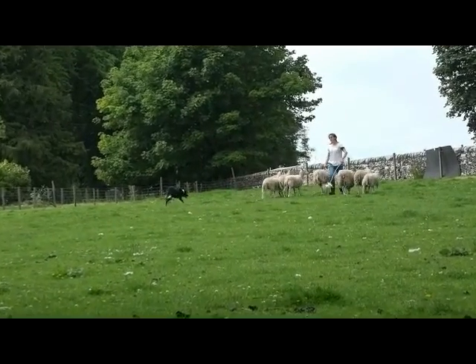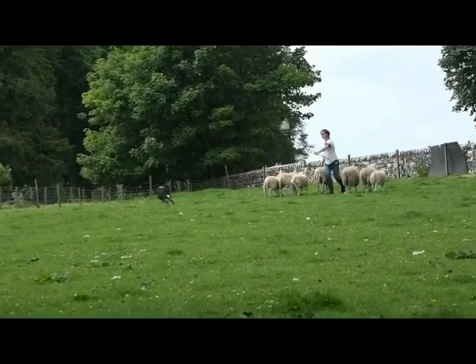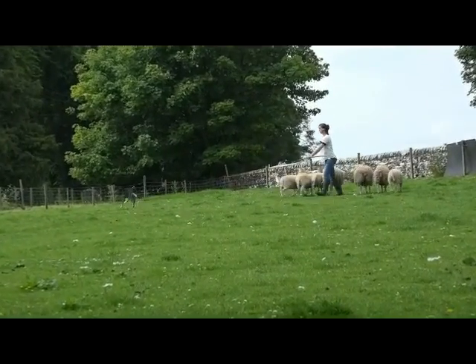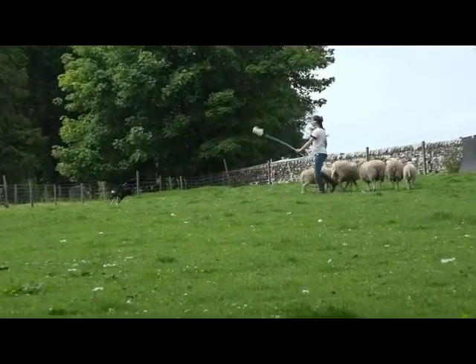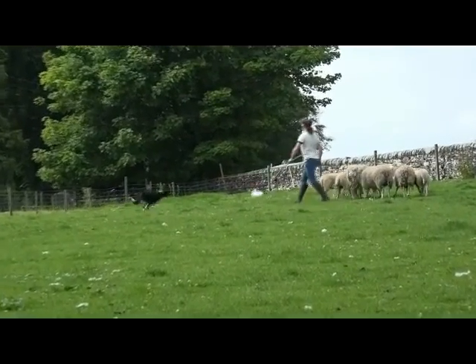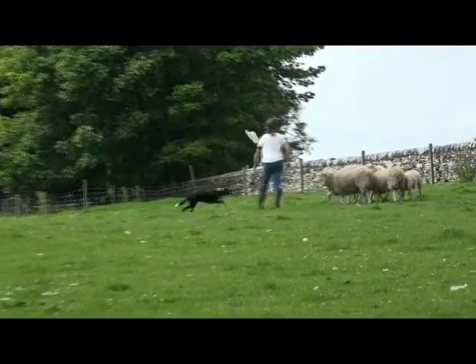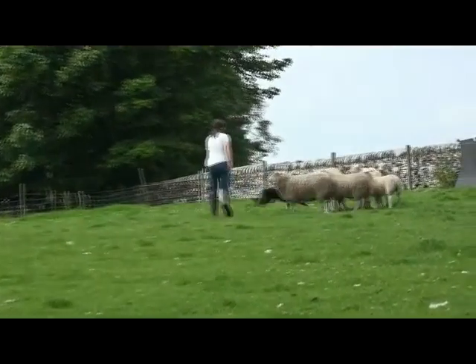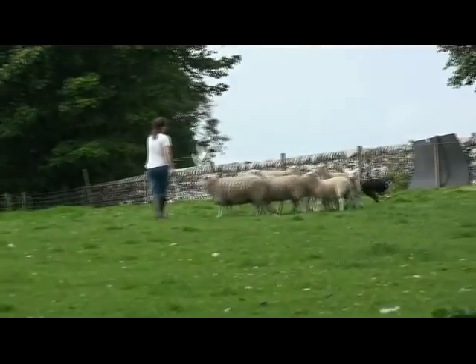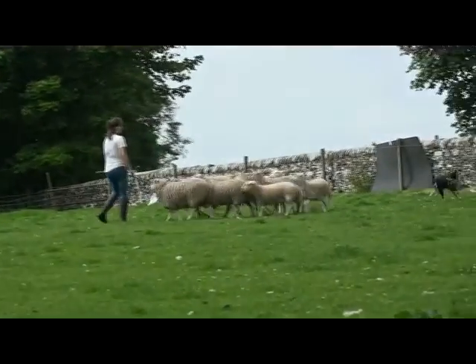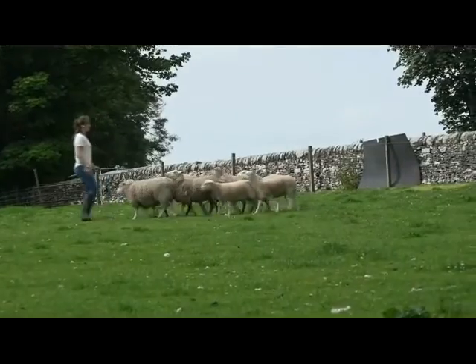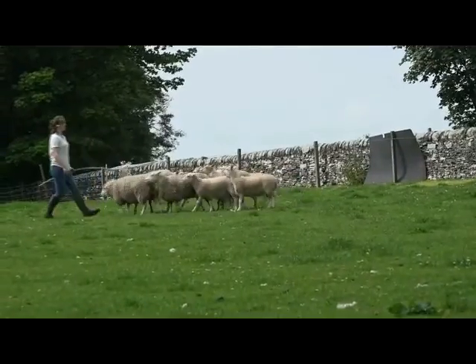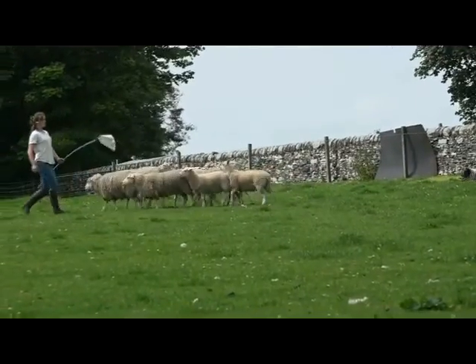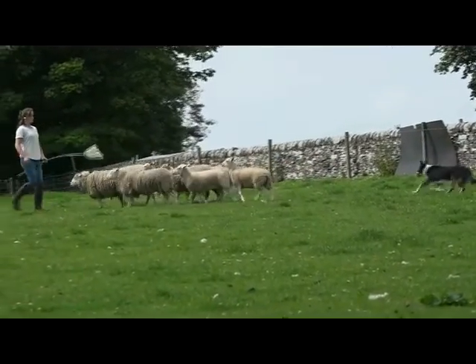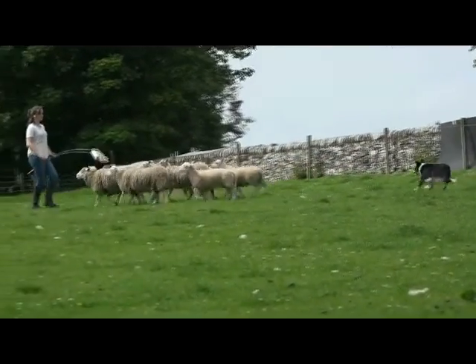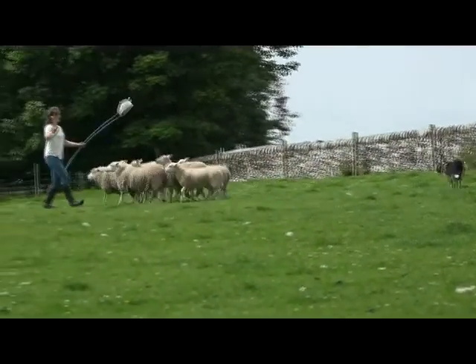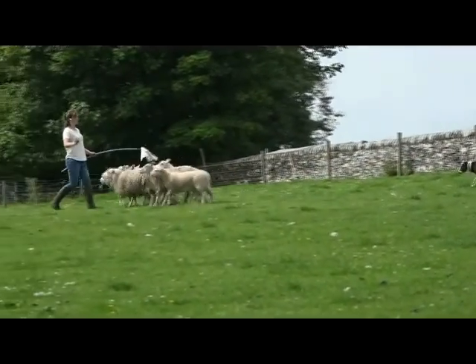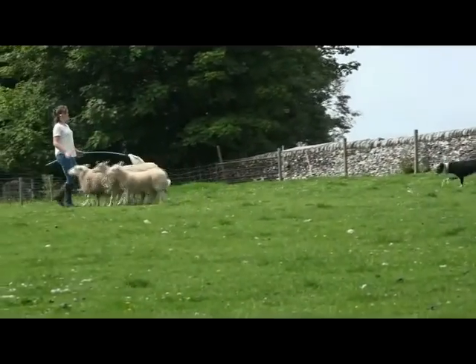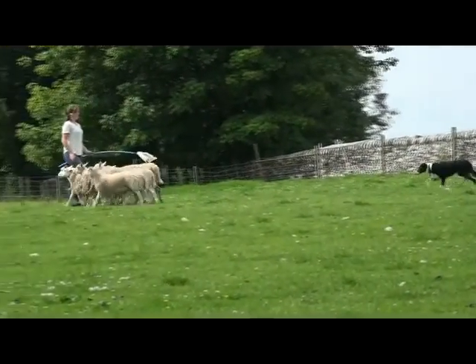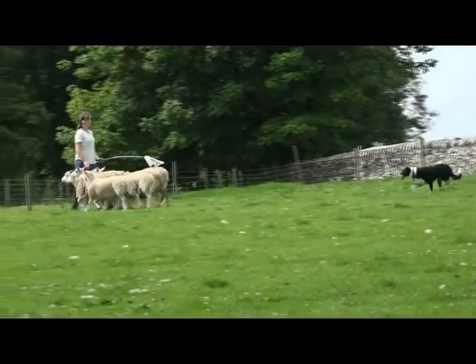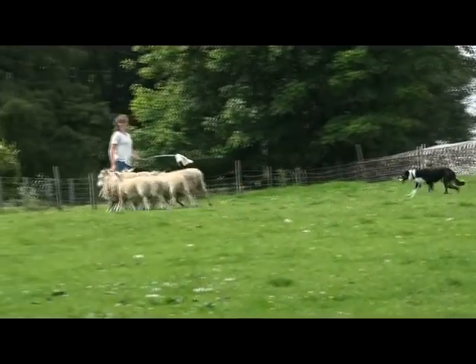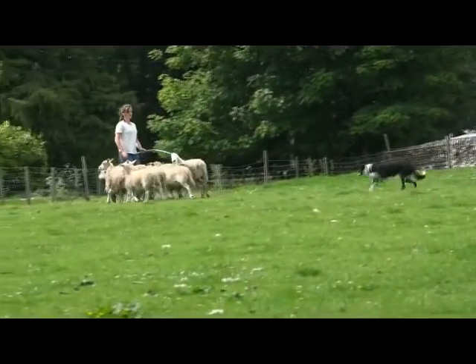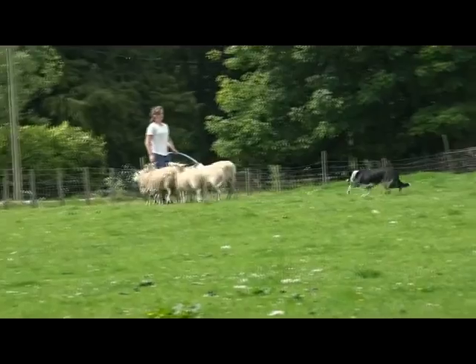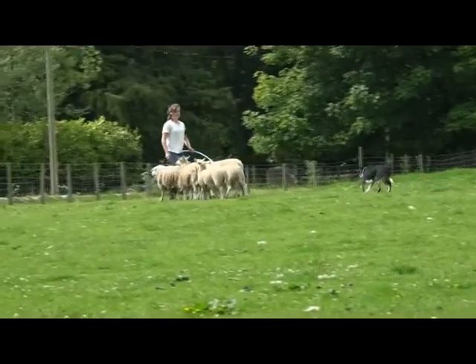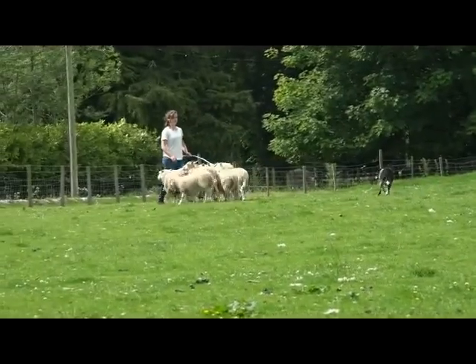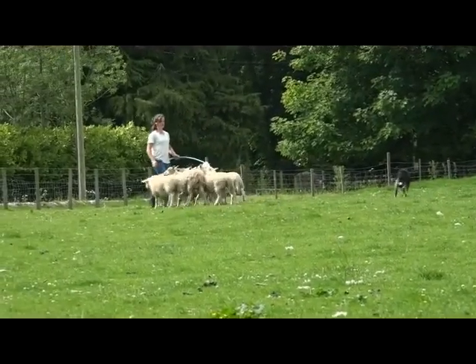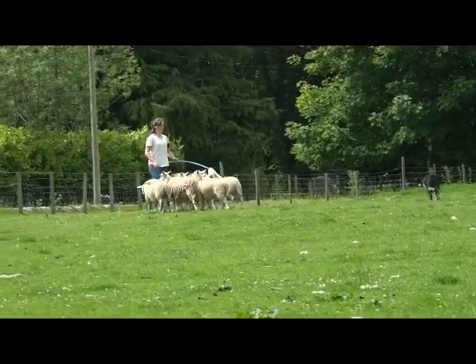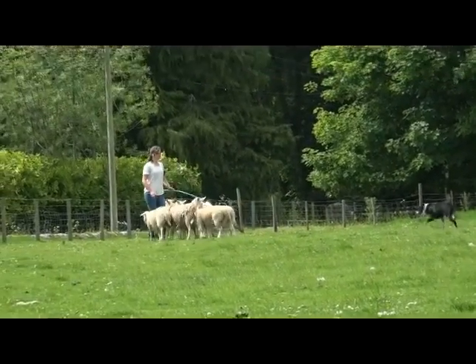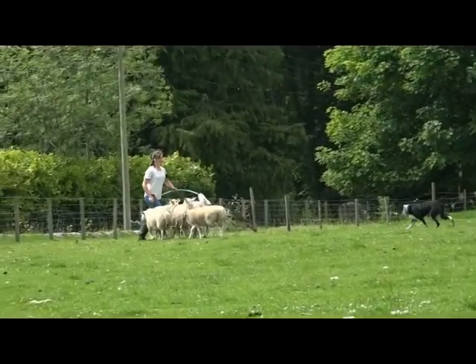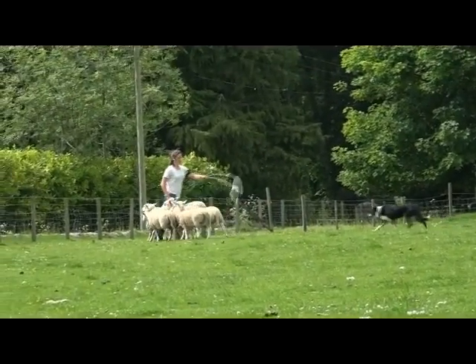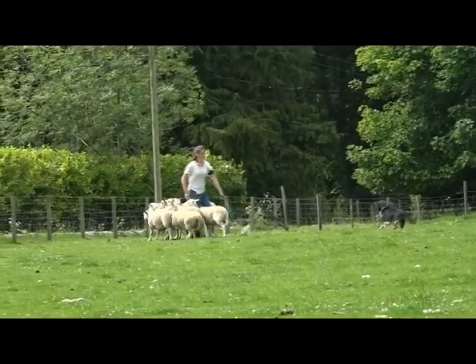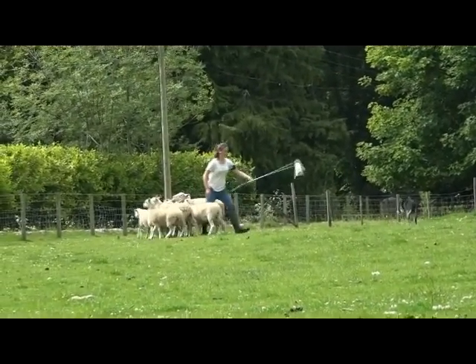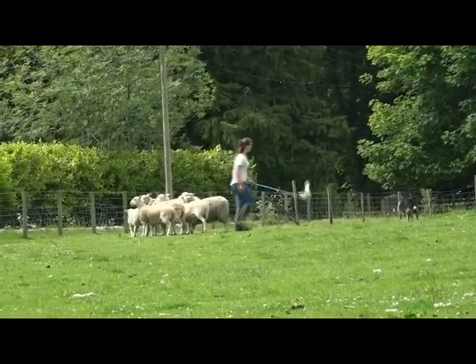And that's just pushing her out a little bit. I was just starting to push her out away from the sheep a bit more, which will help the sheep relax as well. If she's too close, the sheep can't relax.